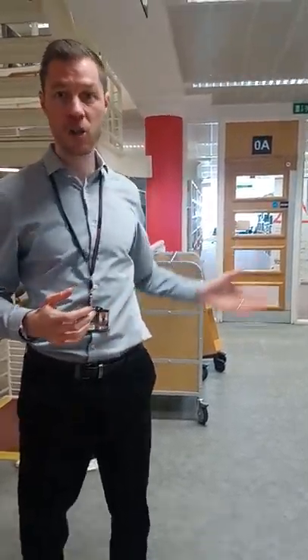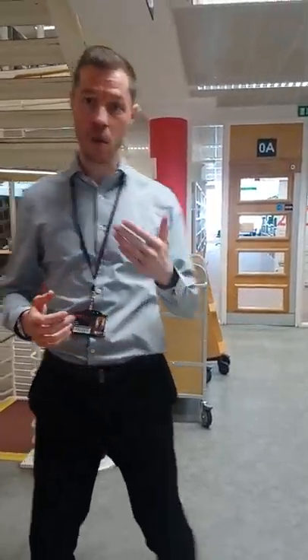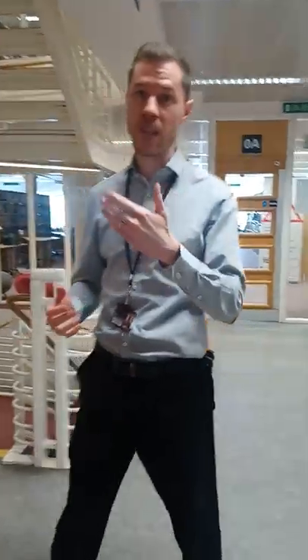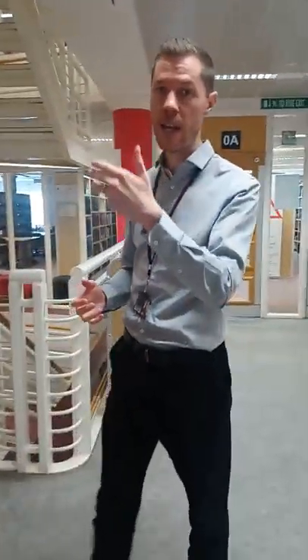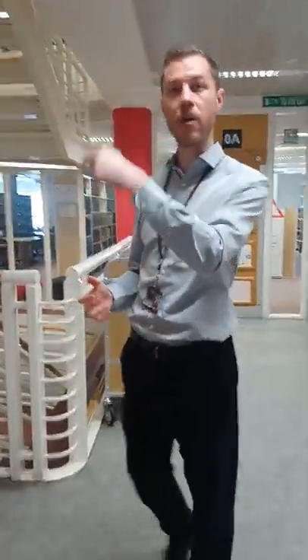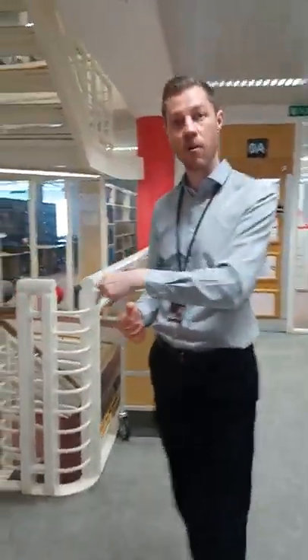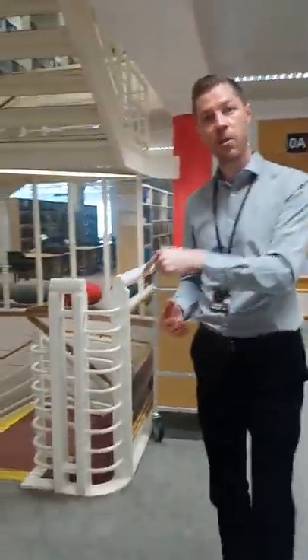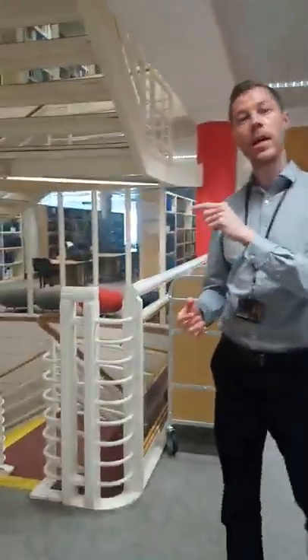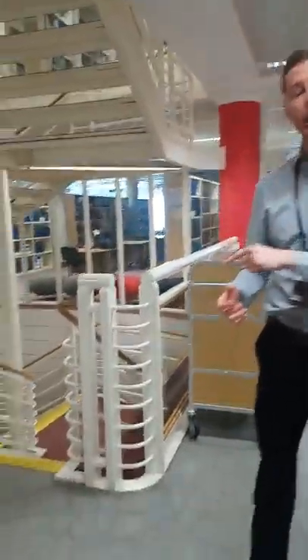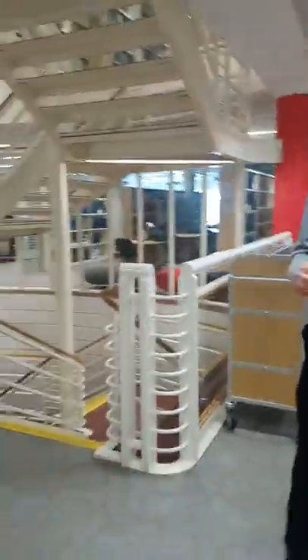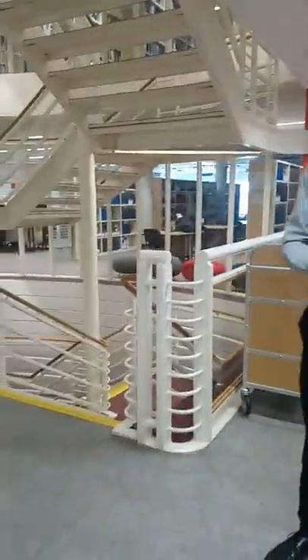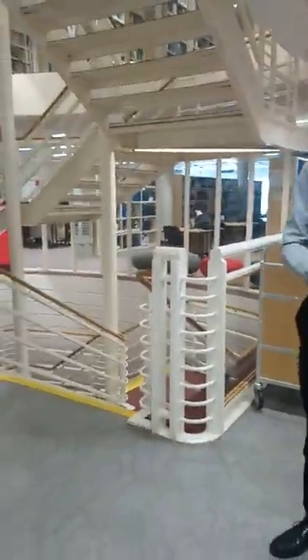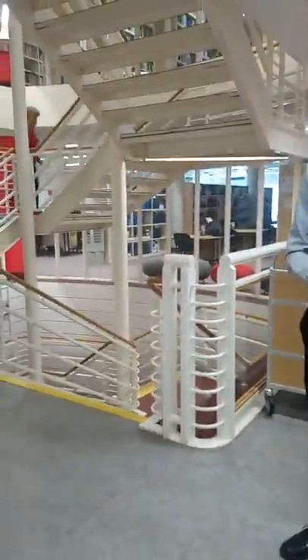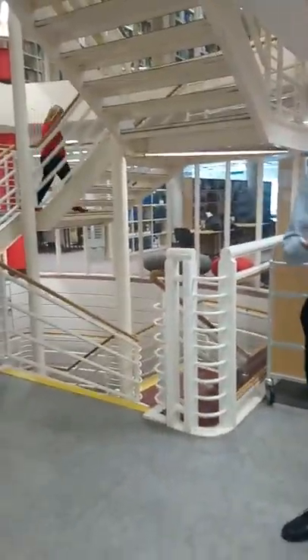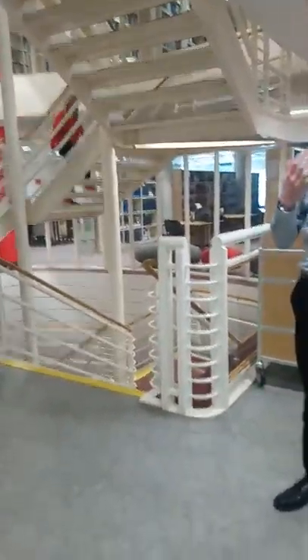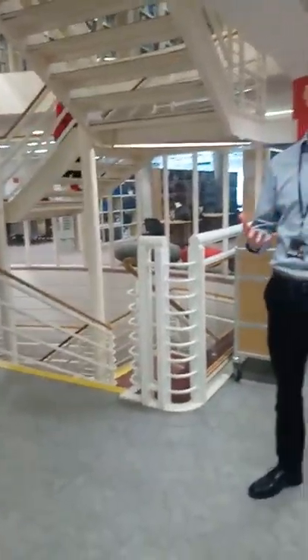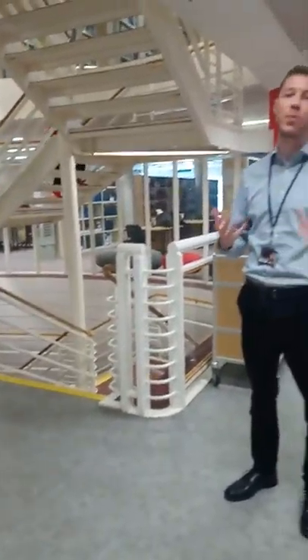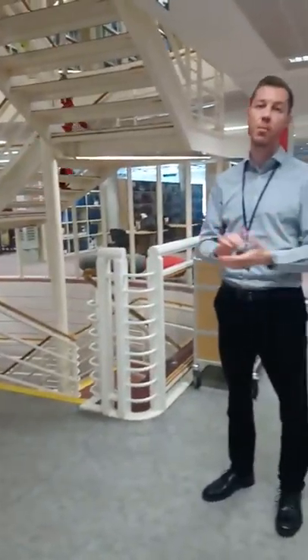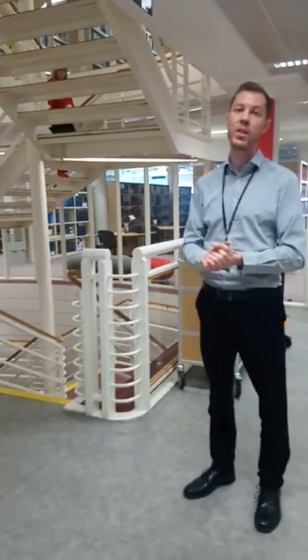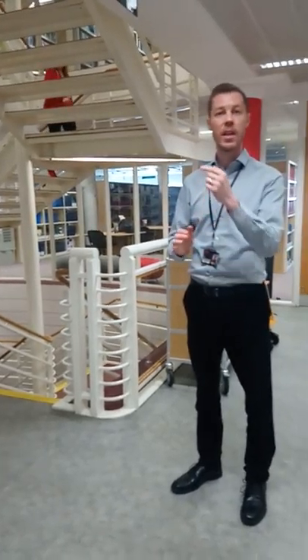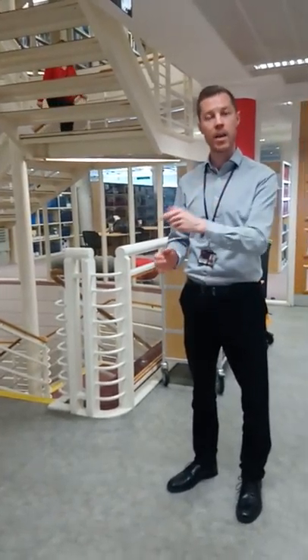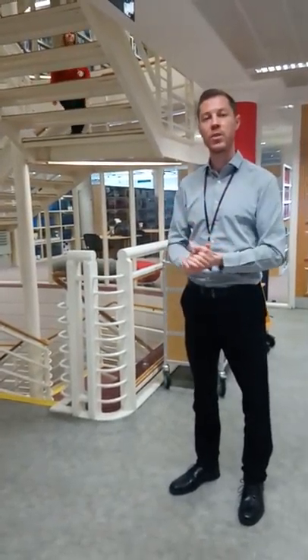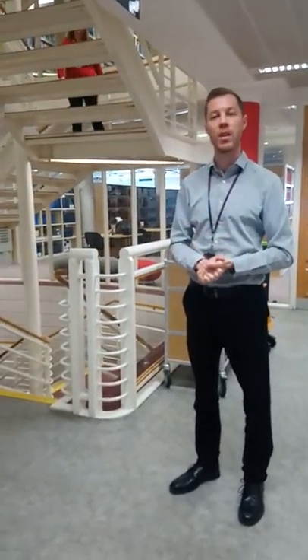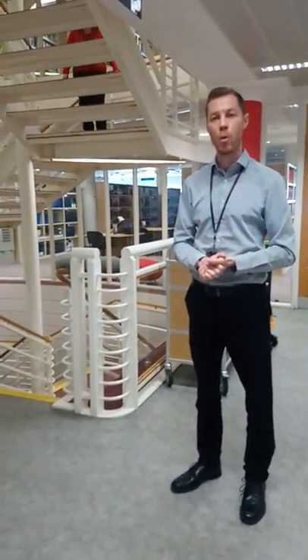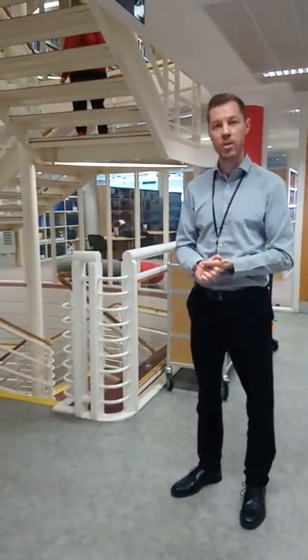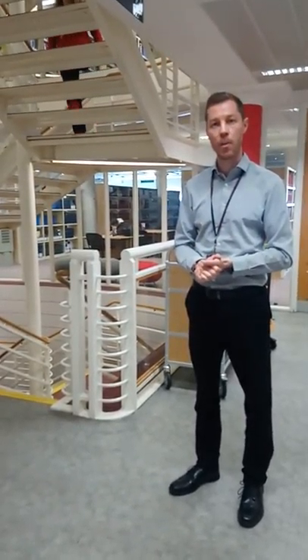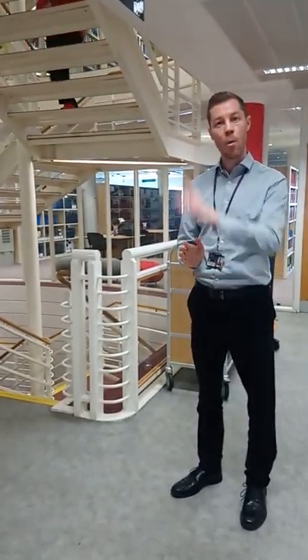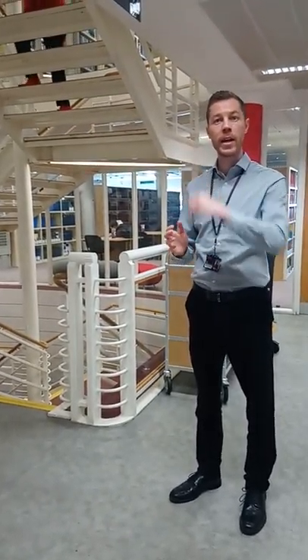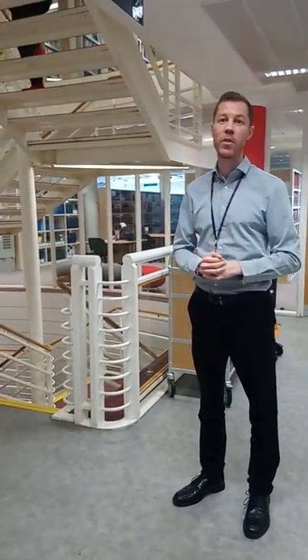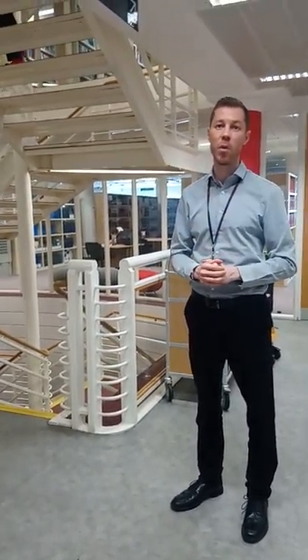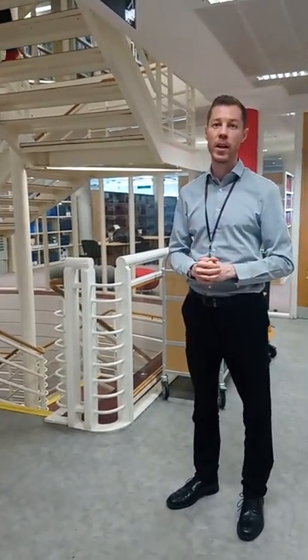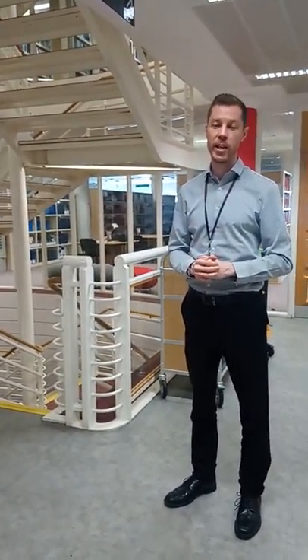I should also point out that there is a ground floor, and down there is the Canon Print Centre. So if you've got any major printing projects, the Canon Print Centre will be able to help. Why not head up to the first floor and join Lisa.